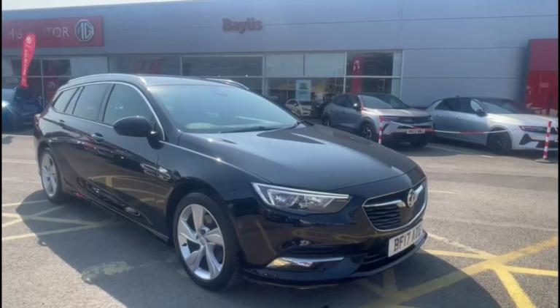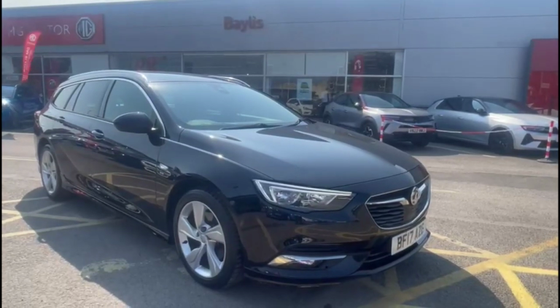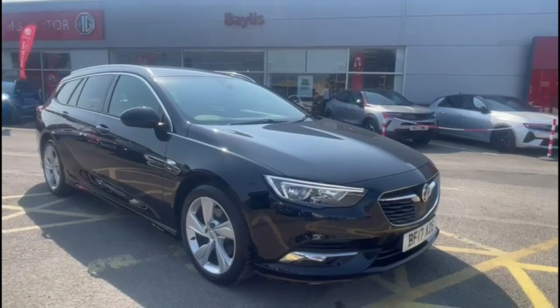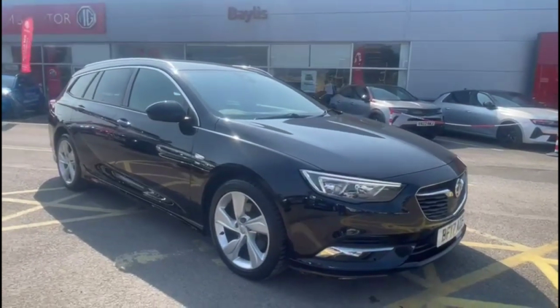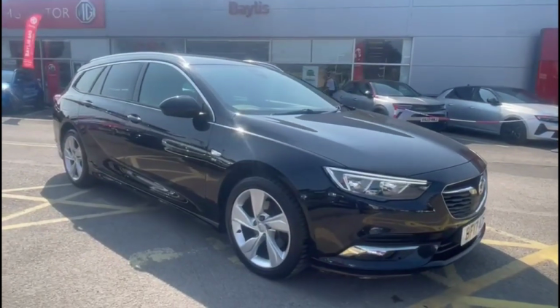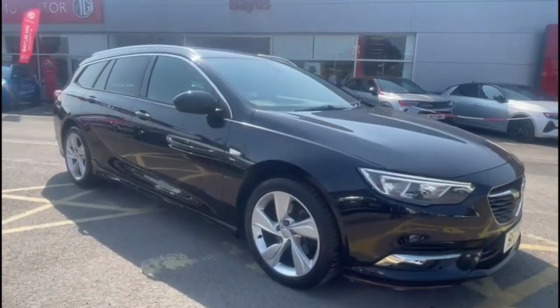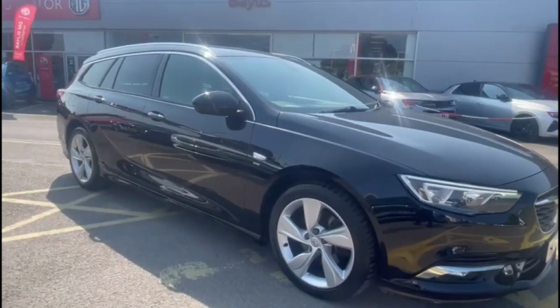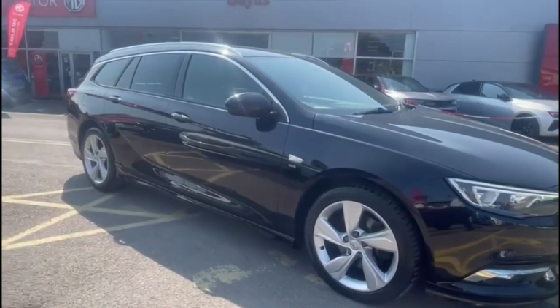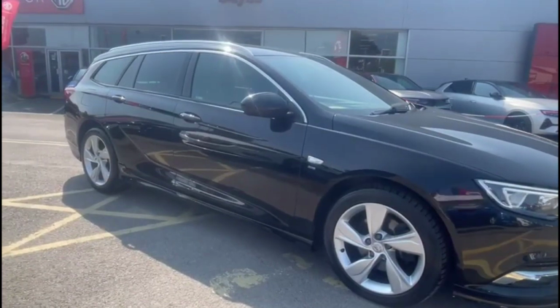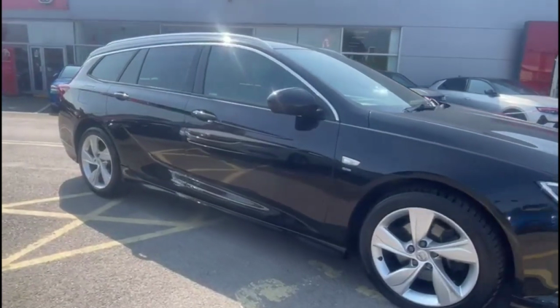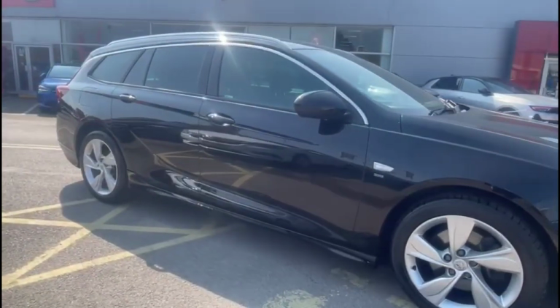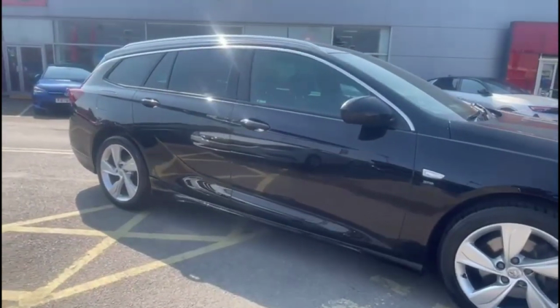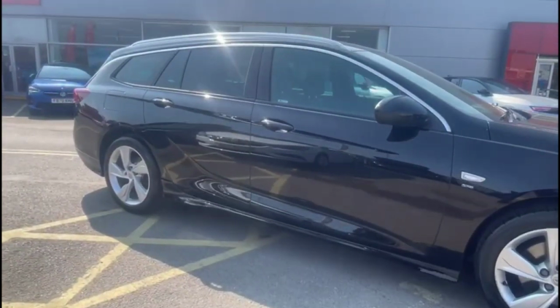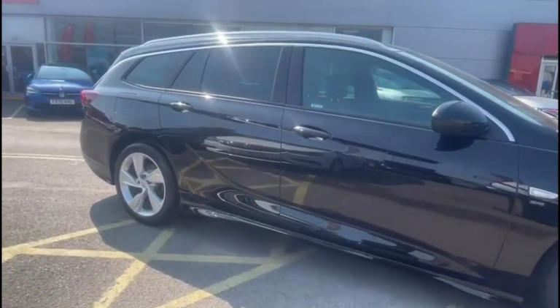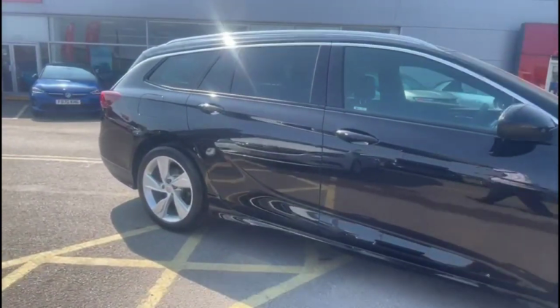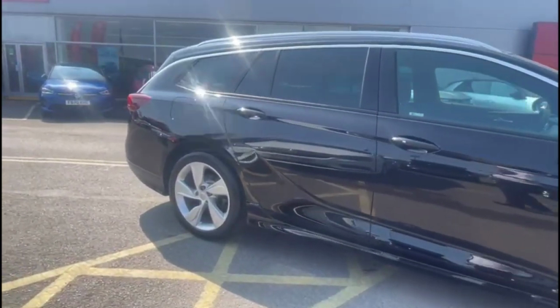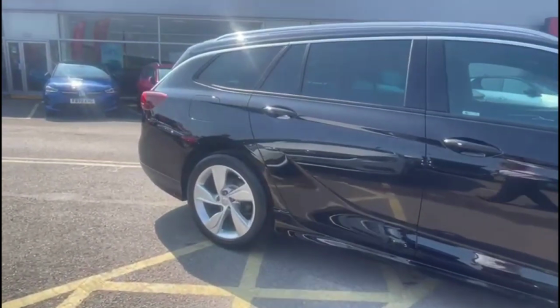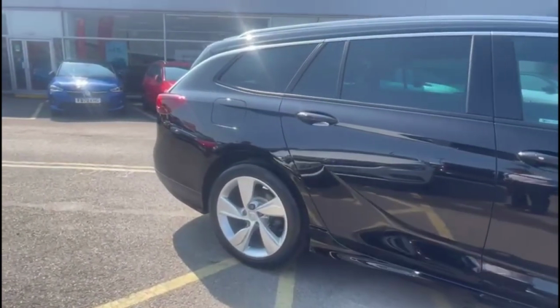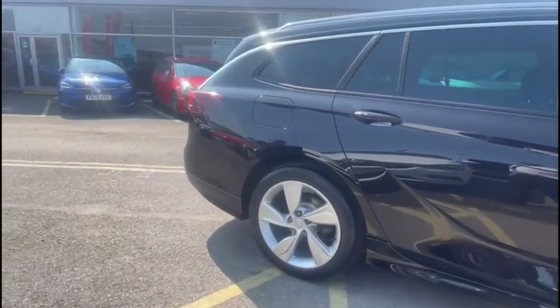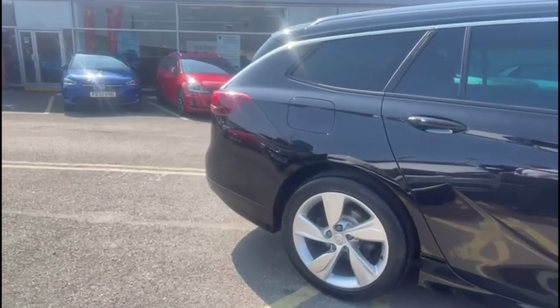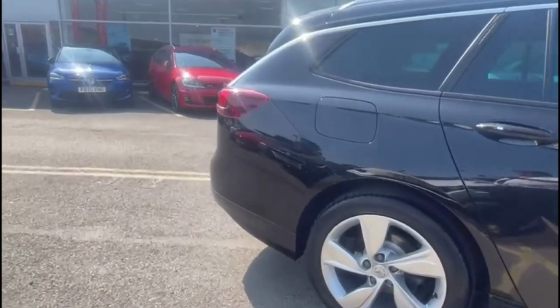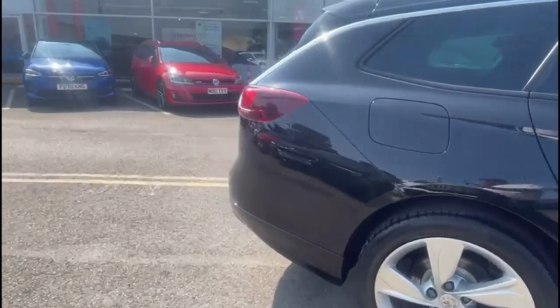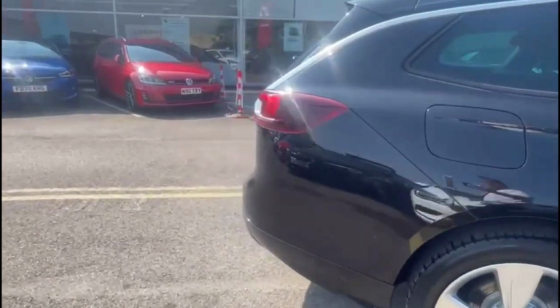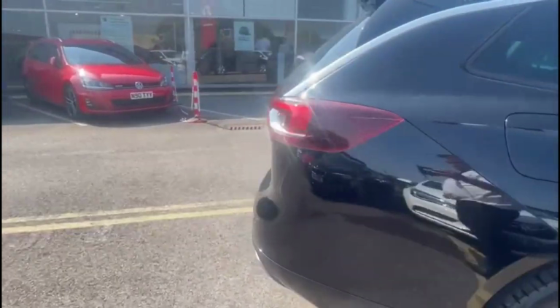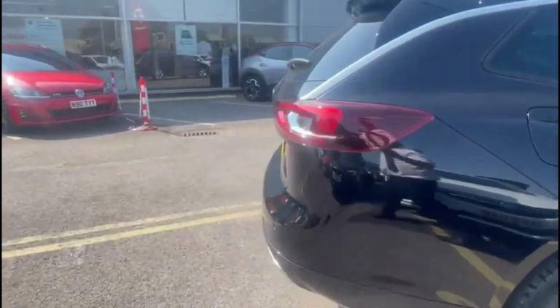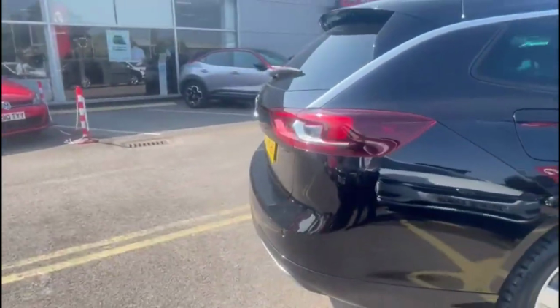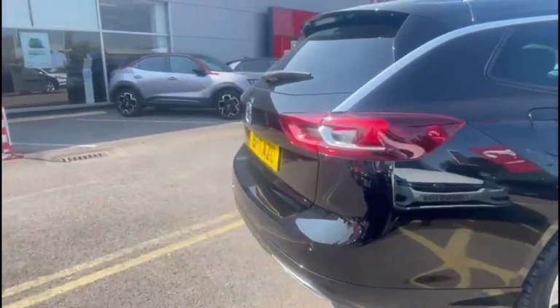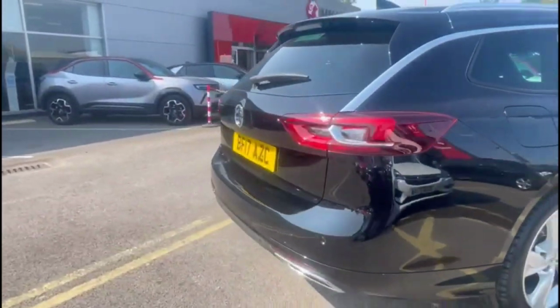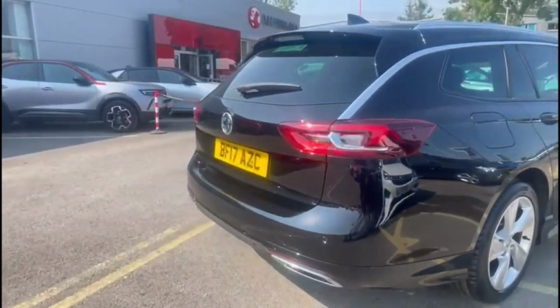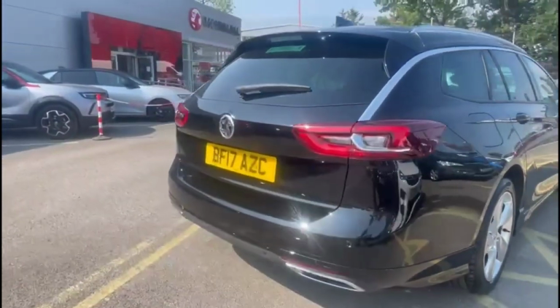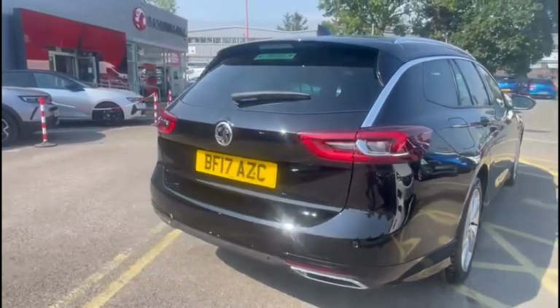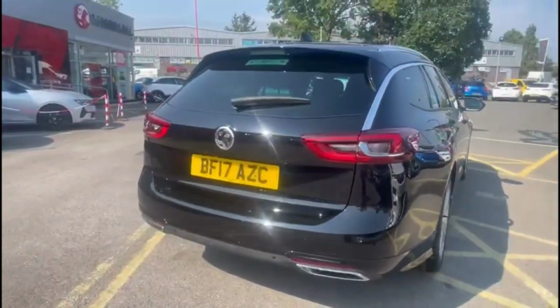Hello and welcome to Bayless Vauxhall. Today we are viewing a Vauxhall Signum Sports Tourer 1.5 Turbo SRI VX9 NAV. This model has covered 32,854 miles and is finished in black. It also comes with Bayless warranty with the option to extend it to up to 36 months.